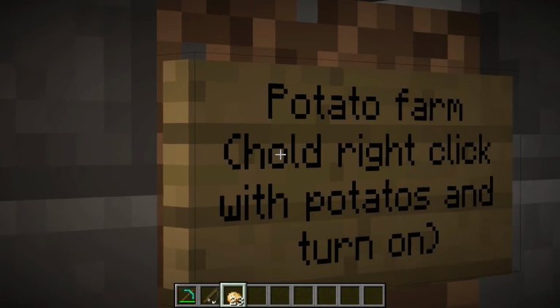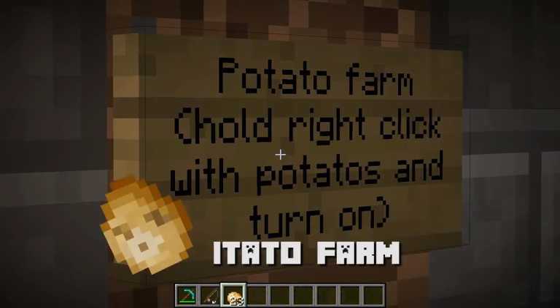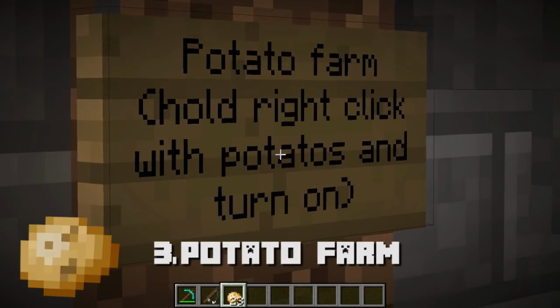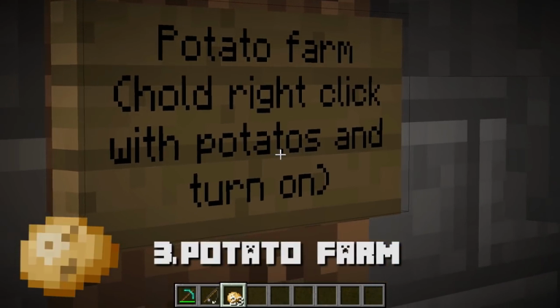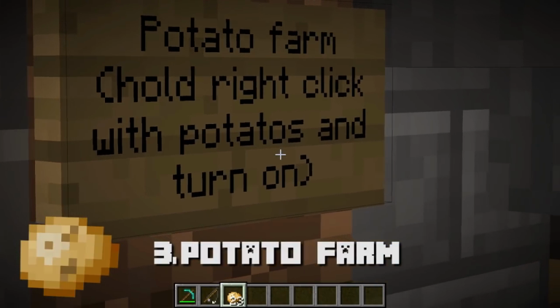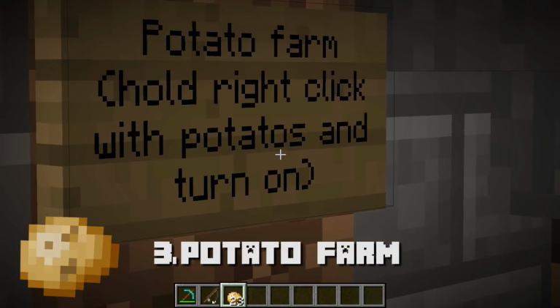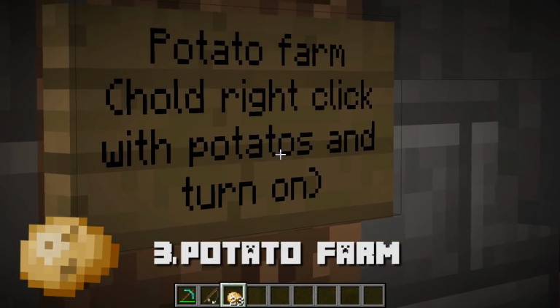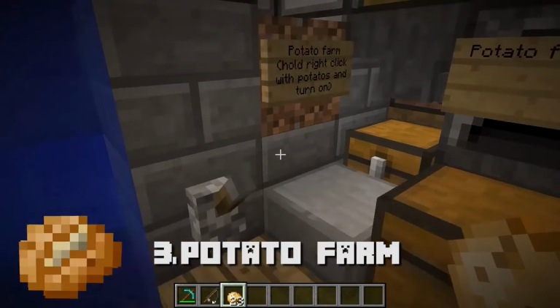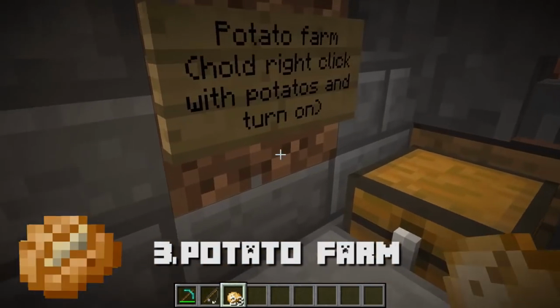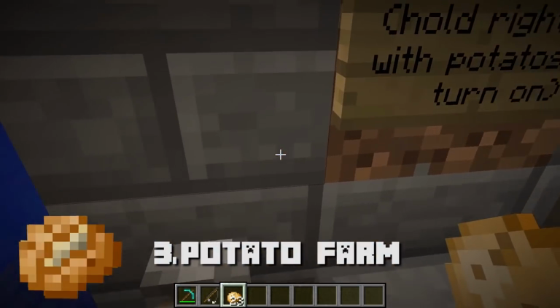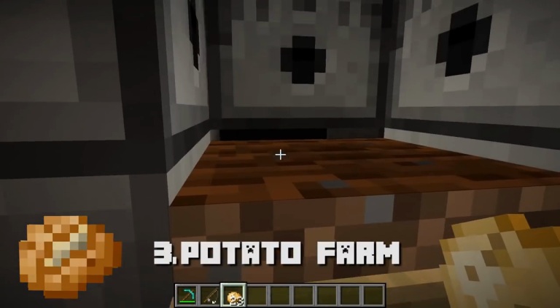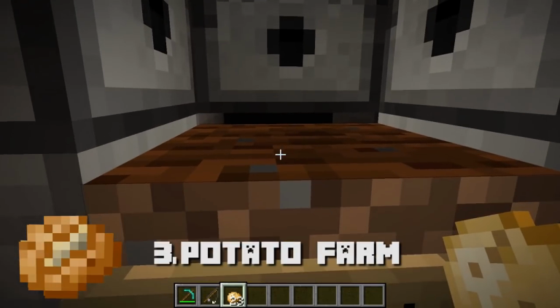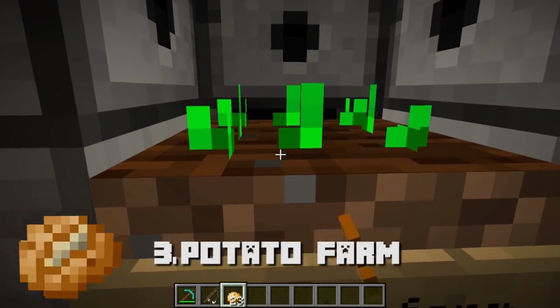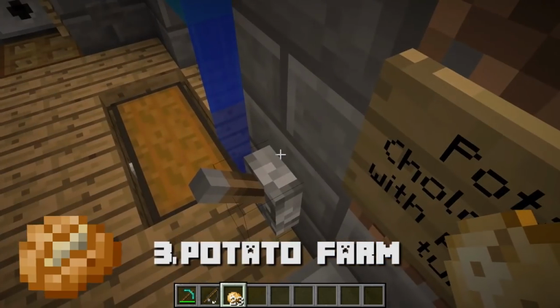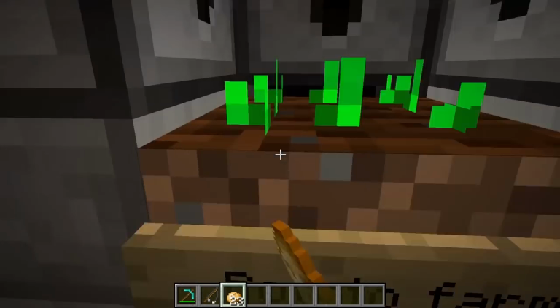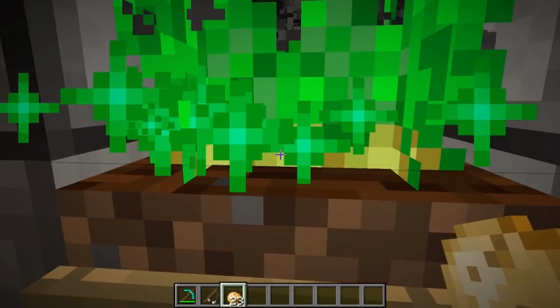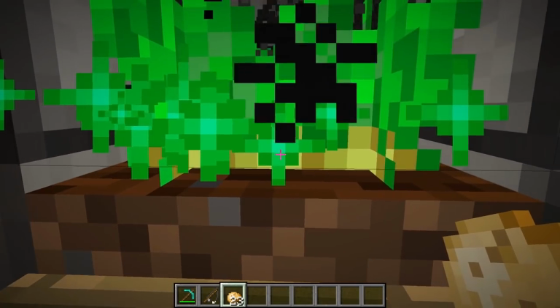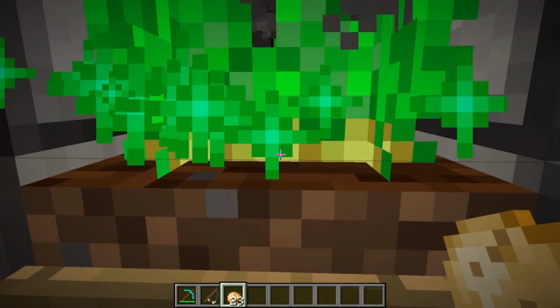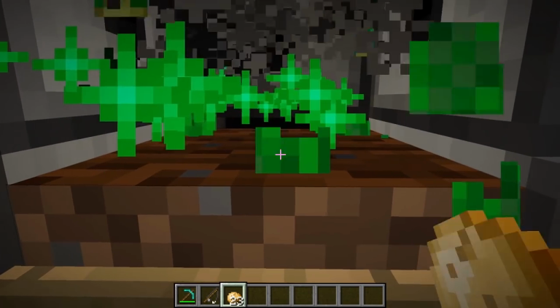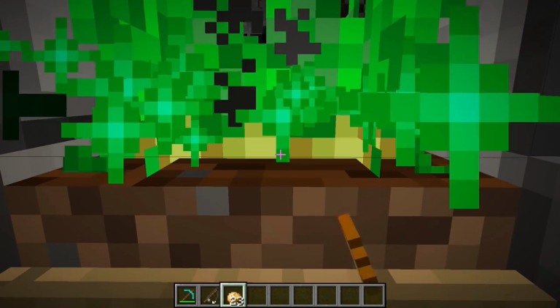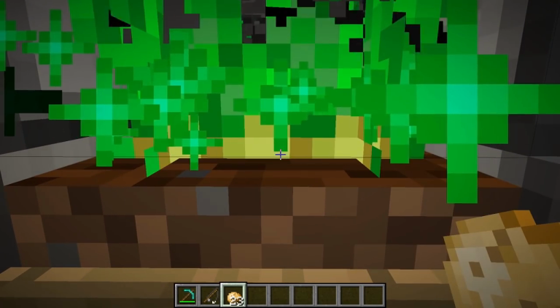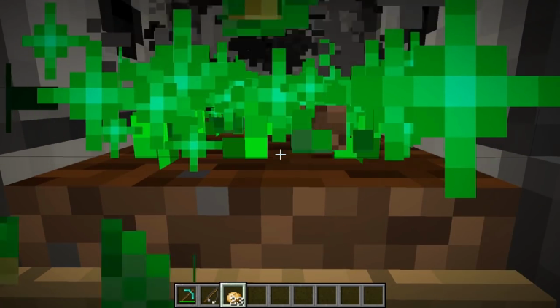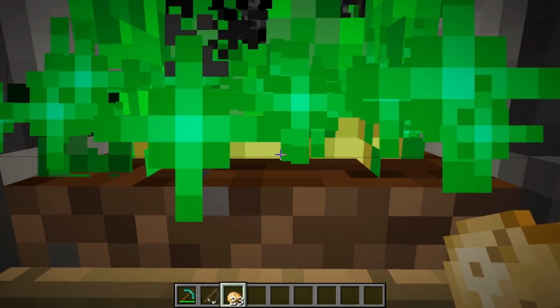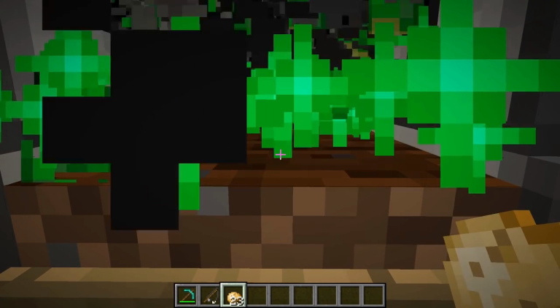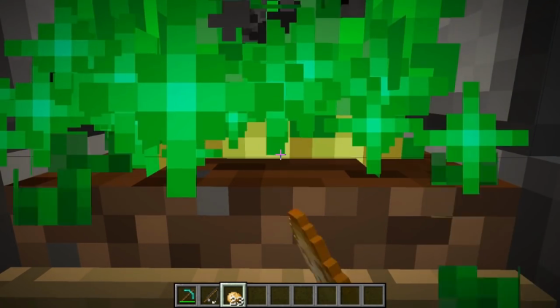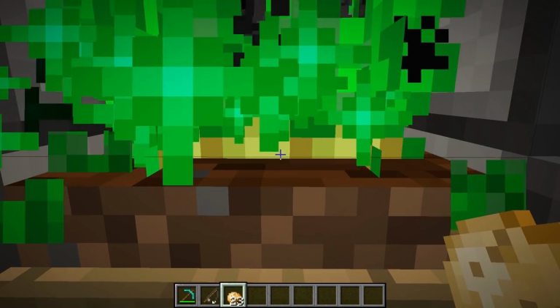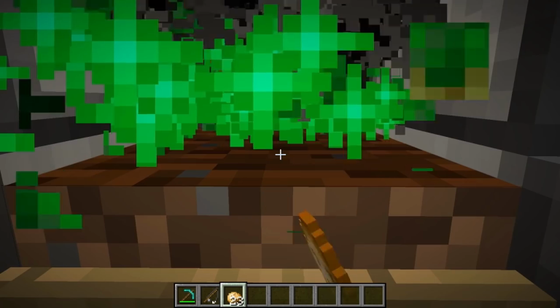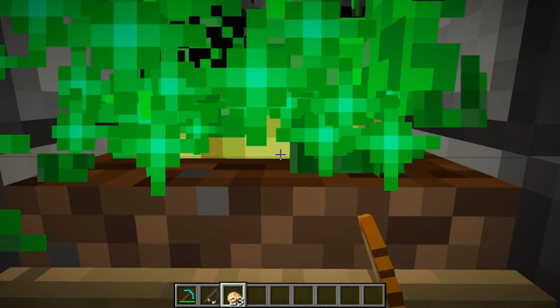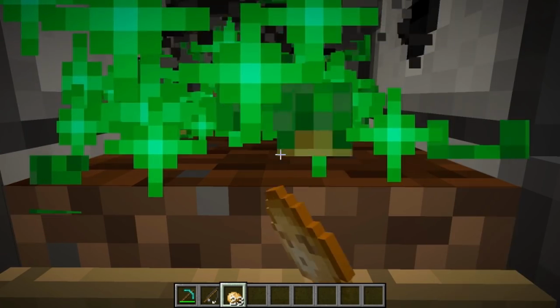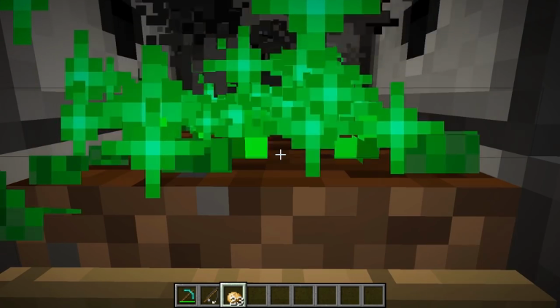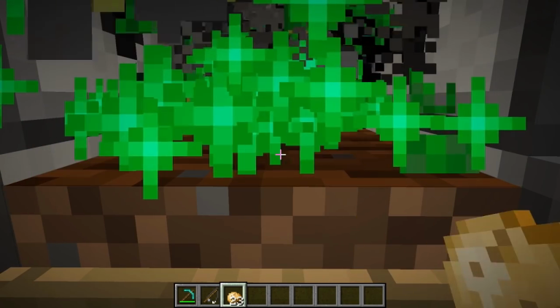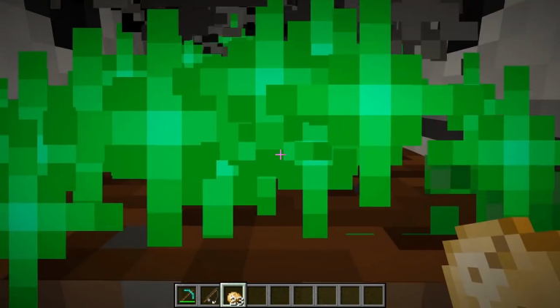All right, we're back upstairs to show you this next one — it is the potato farm. Hold right click with potatoes to plant. We're going to plant the first one. Look at this — starts growing them right there, and you can just slowly gather mass amounts of potatoes.